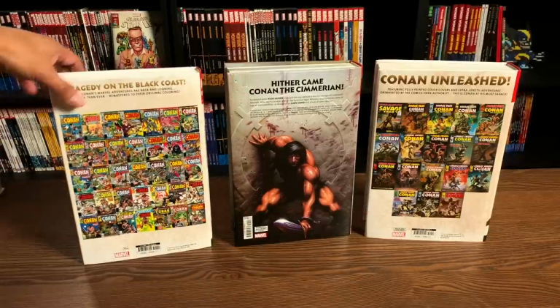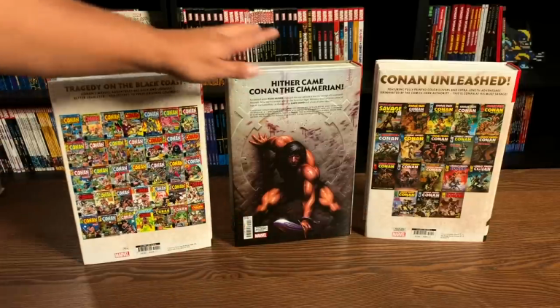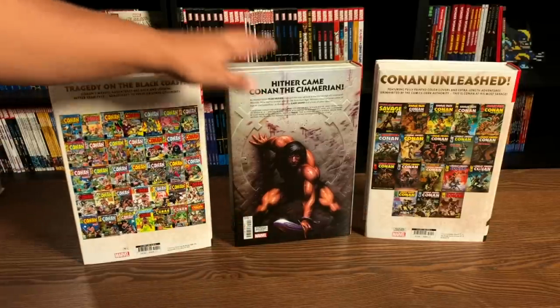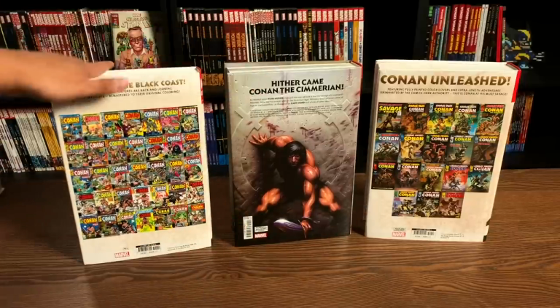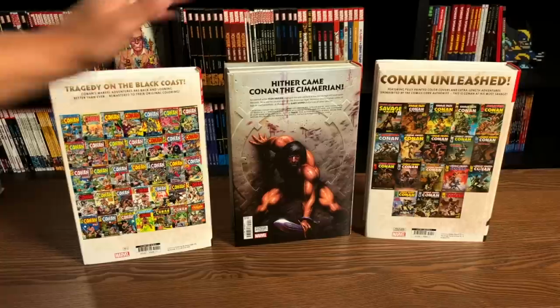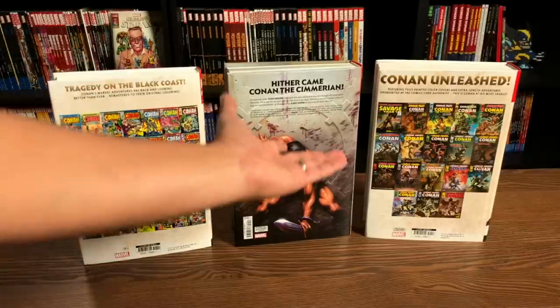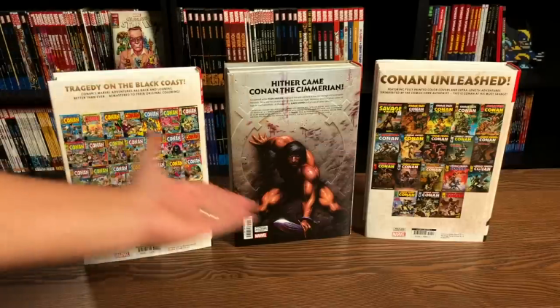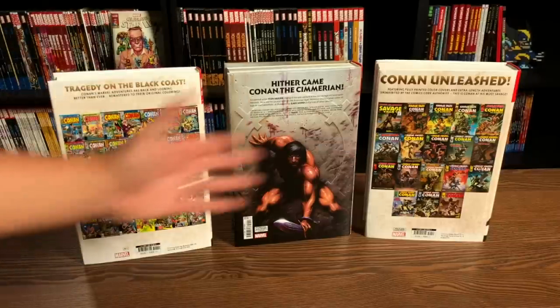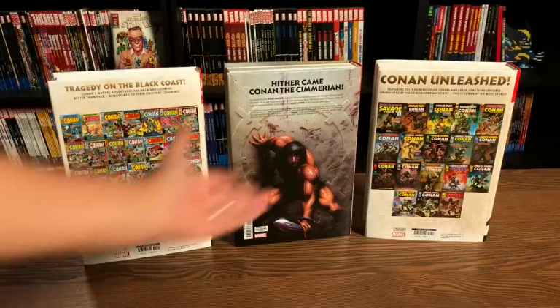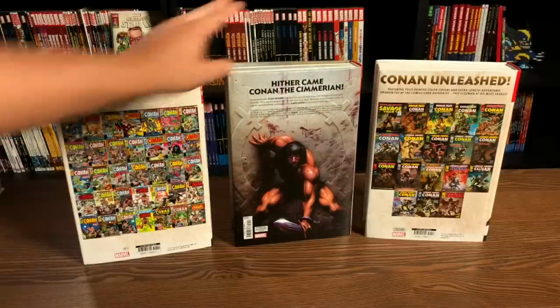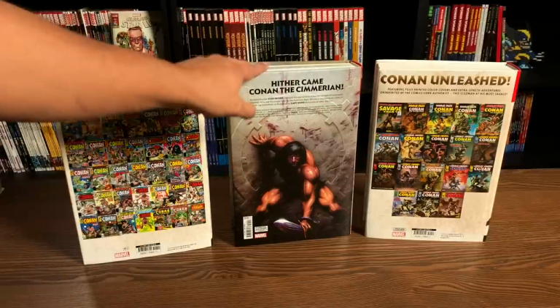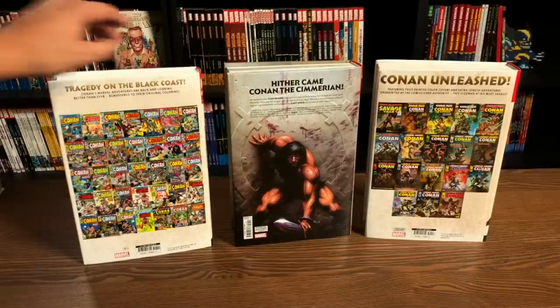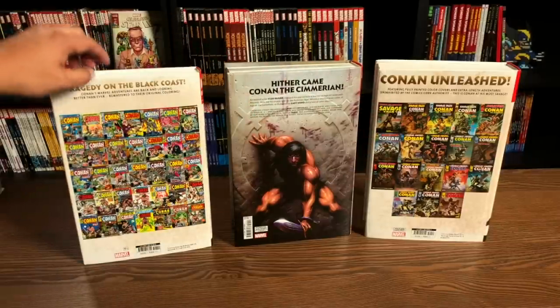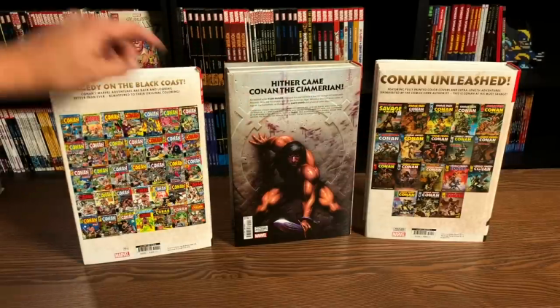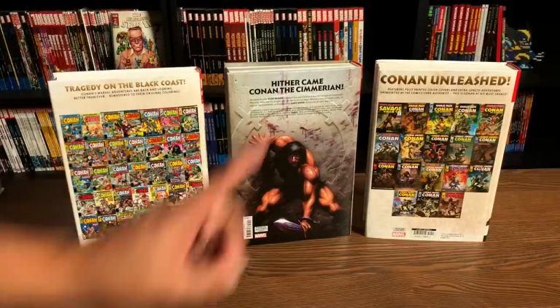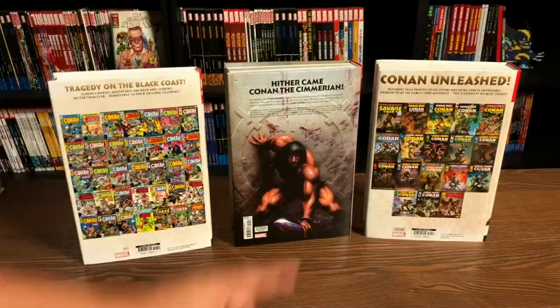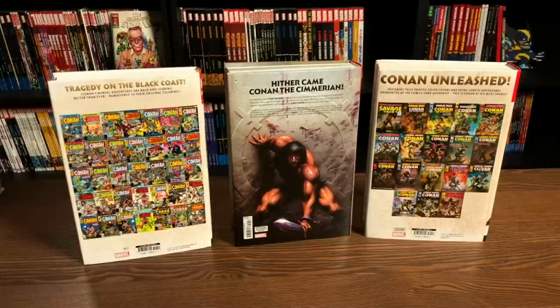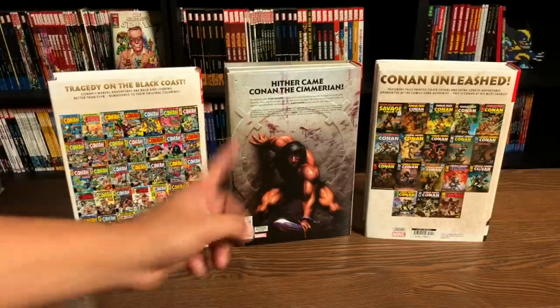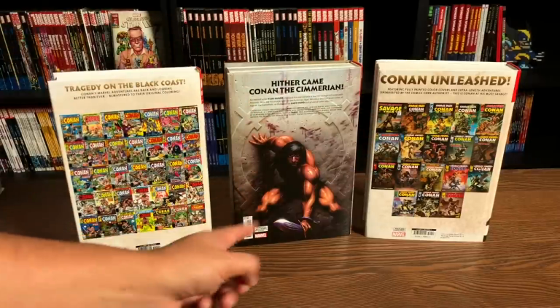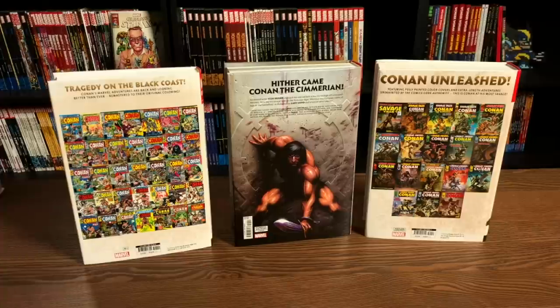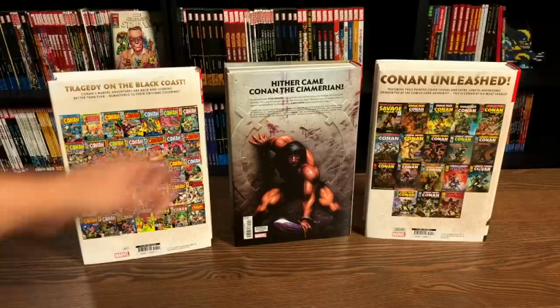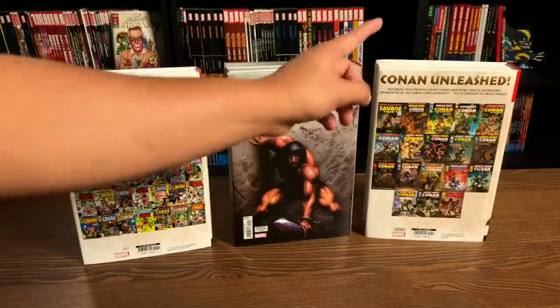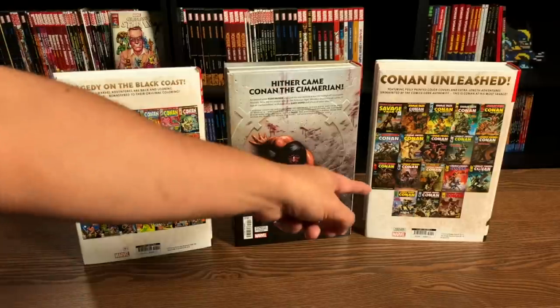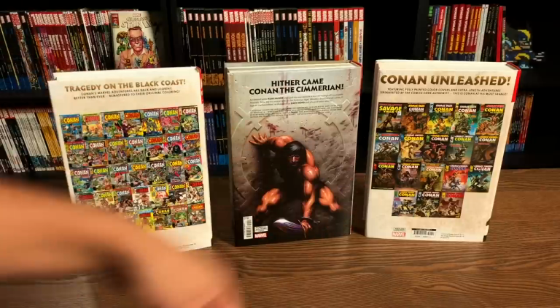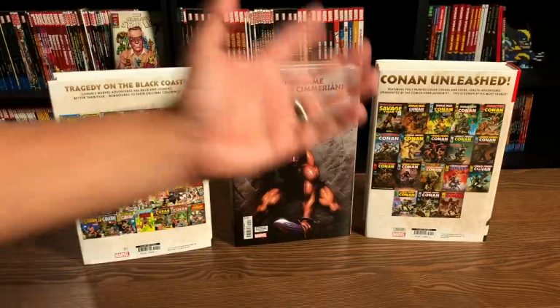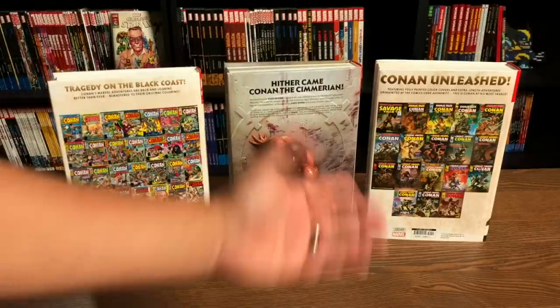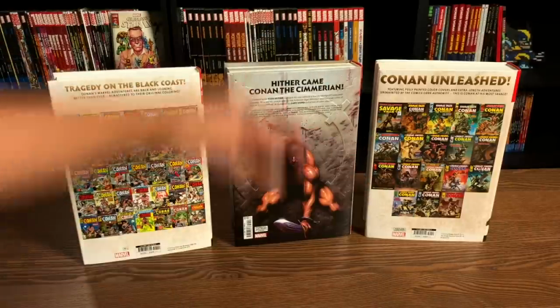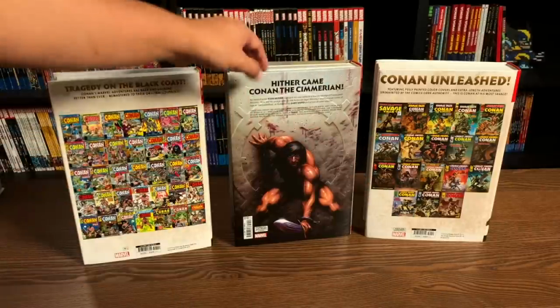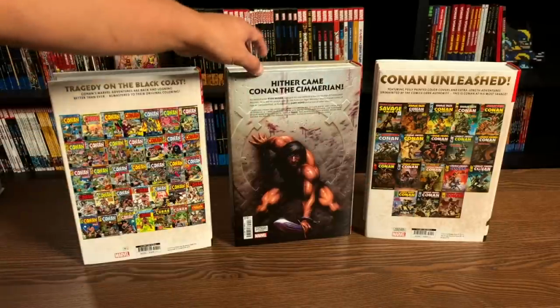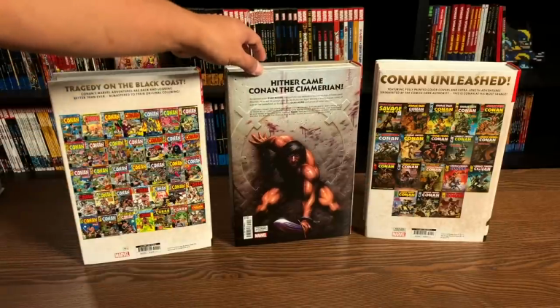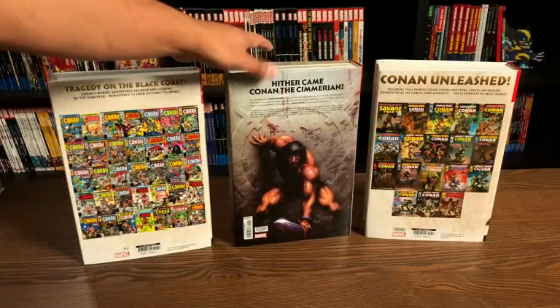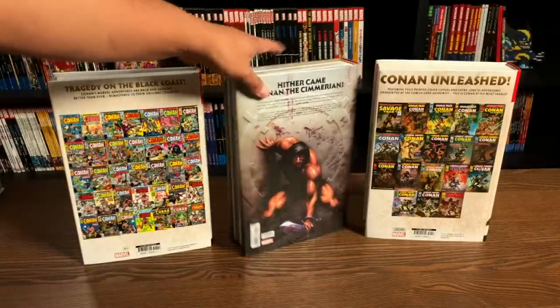The retail price is identical to the others — this is $125. All of these have parental advisory; just as Savage Sword has mature content, this one does too, so this has parental advisory as well.